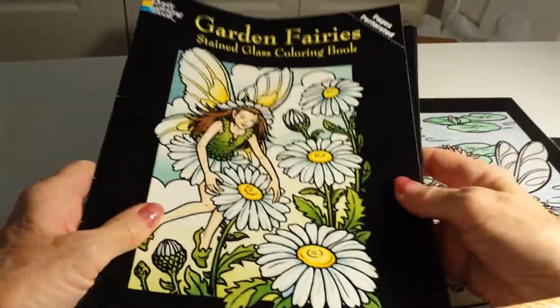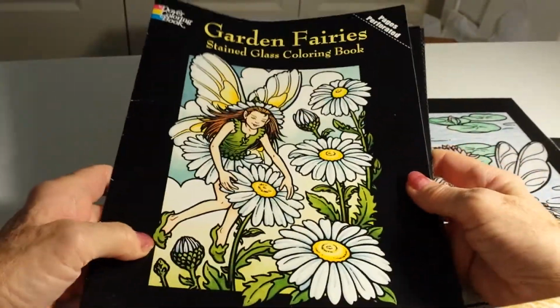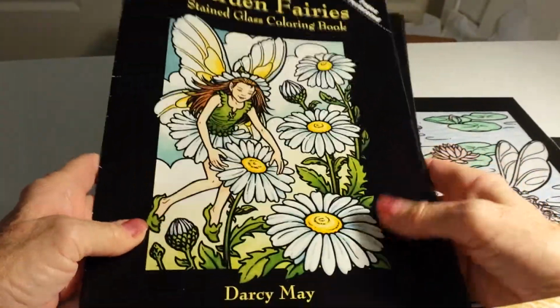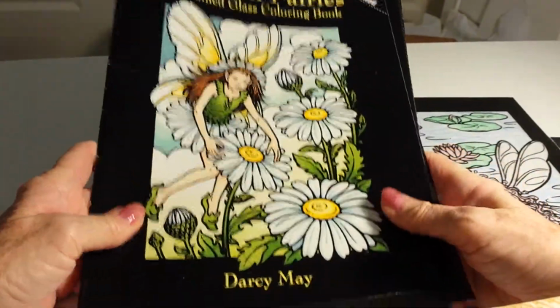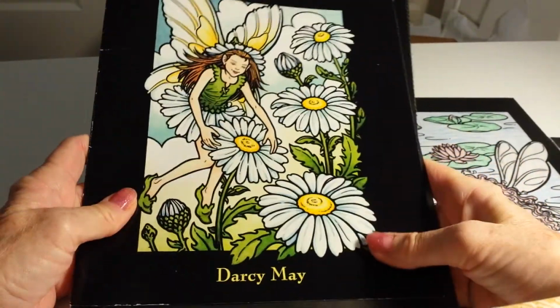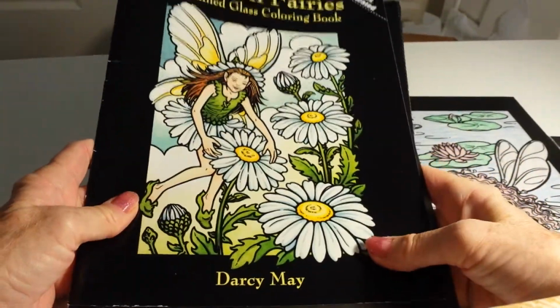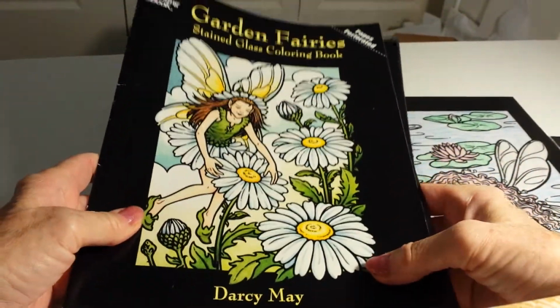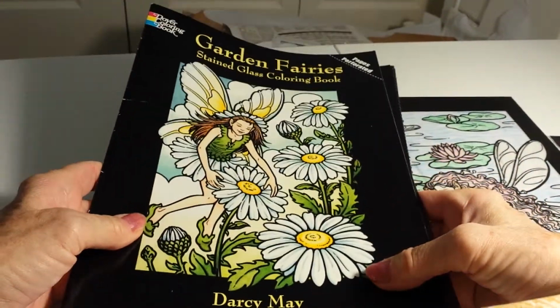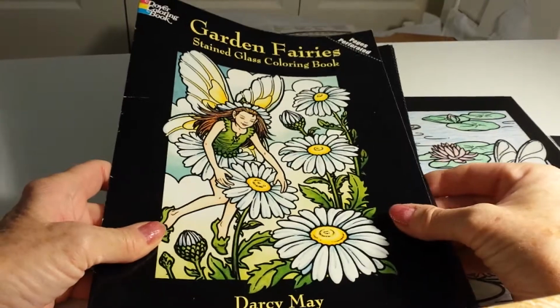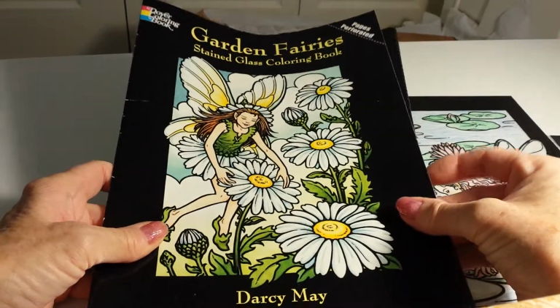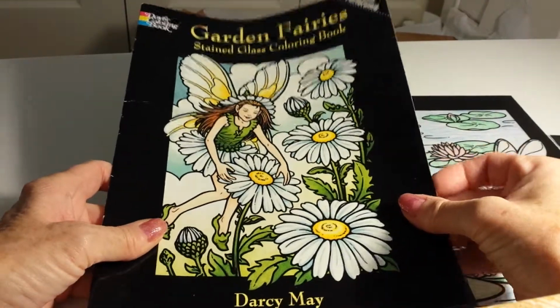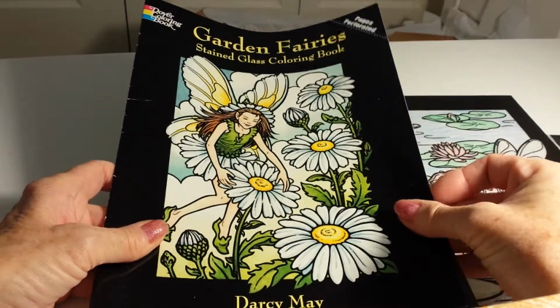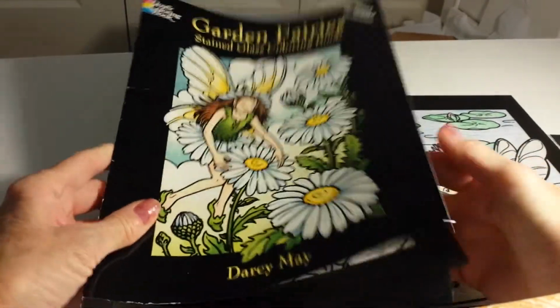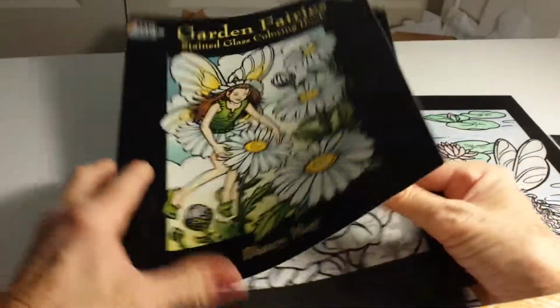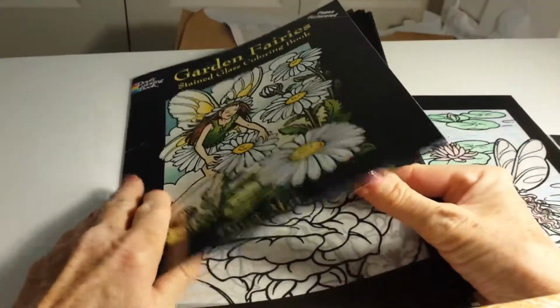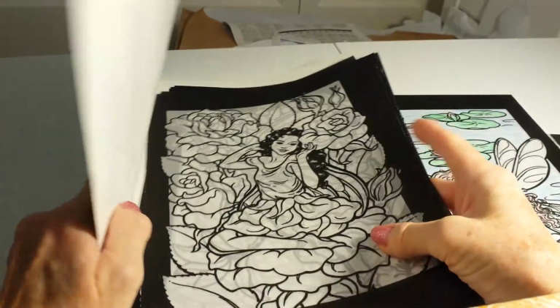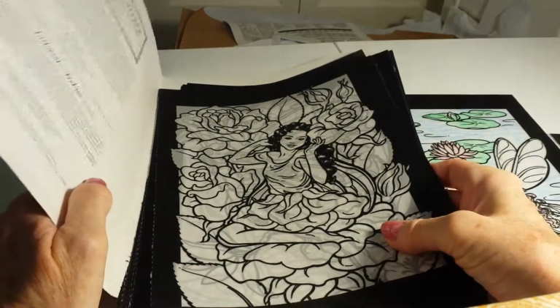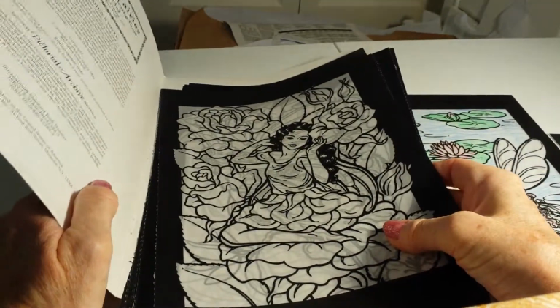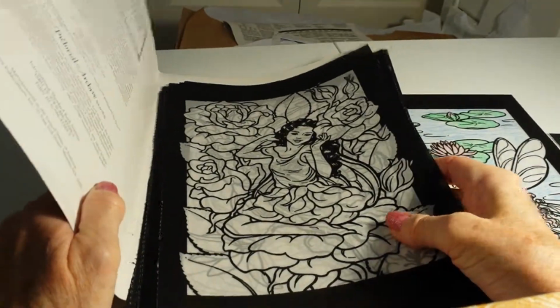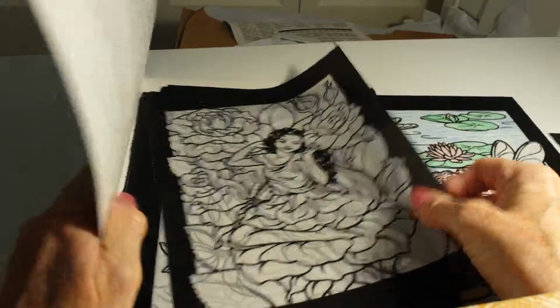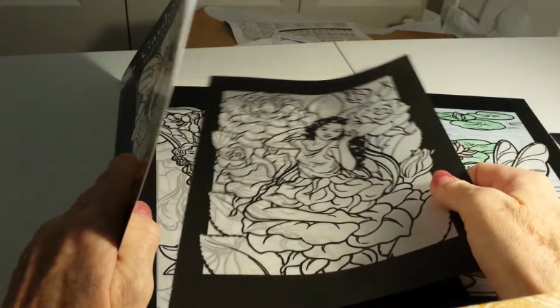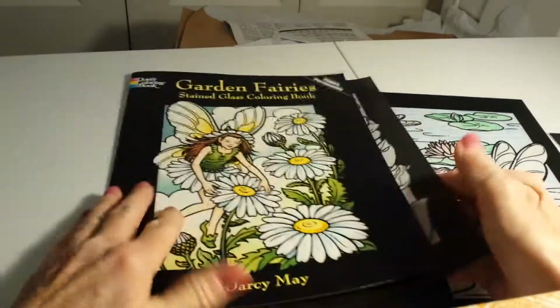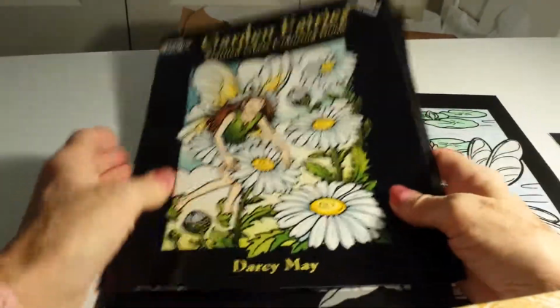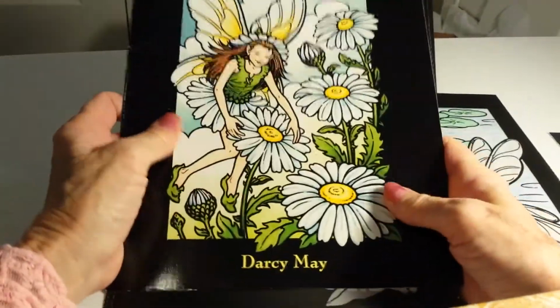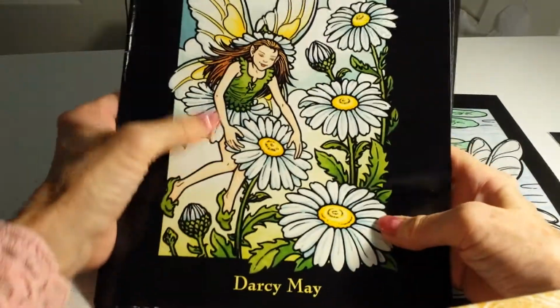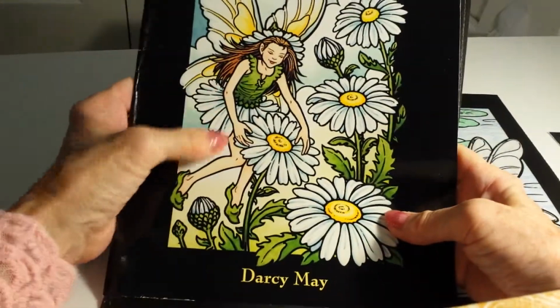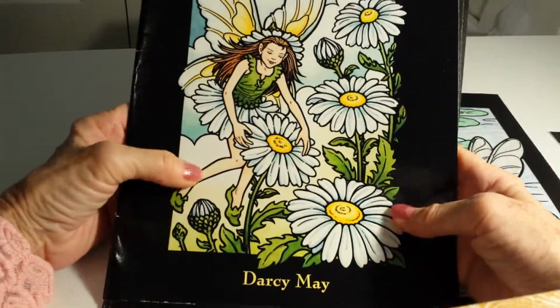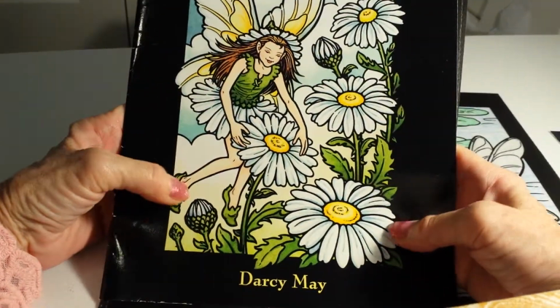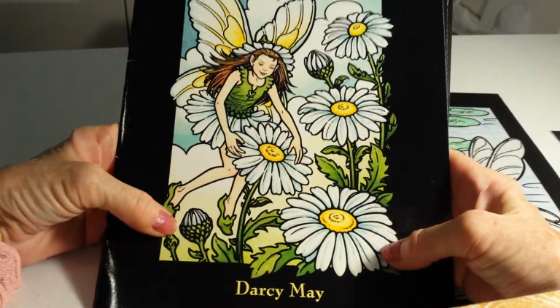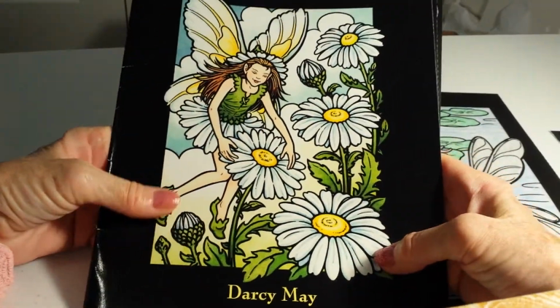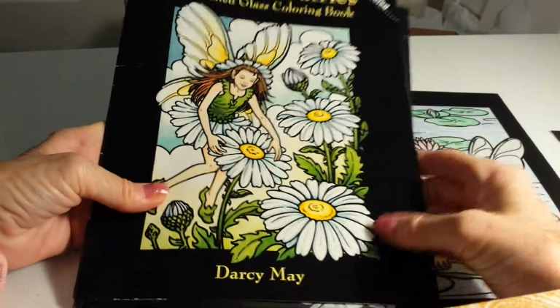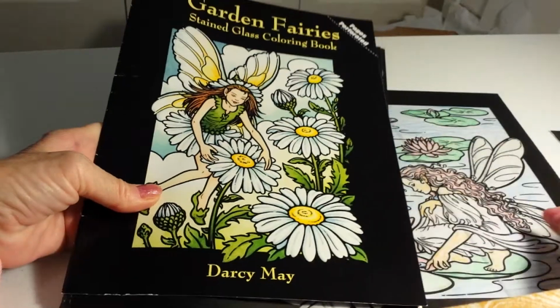But then I found this at Craft Warehouse because I'm doing a fairy themed junk journal. And these pages are fairly simple, not a lot of colors, and fairly easy.